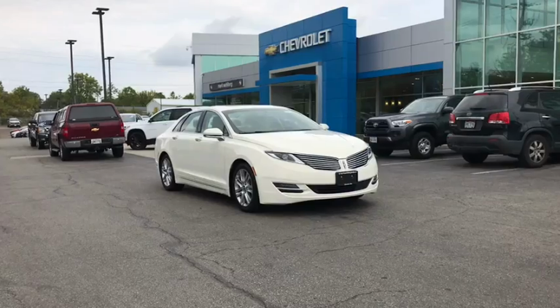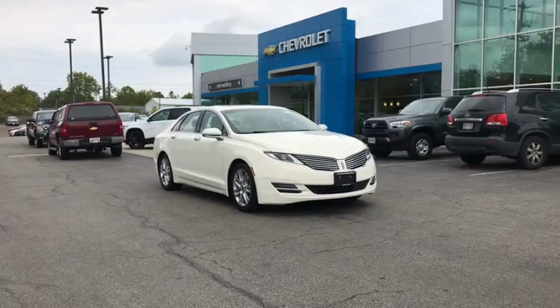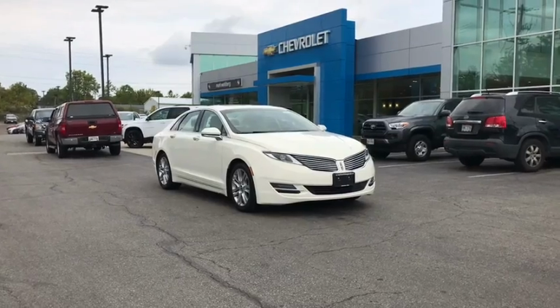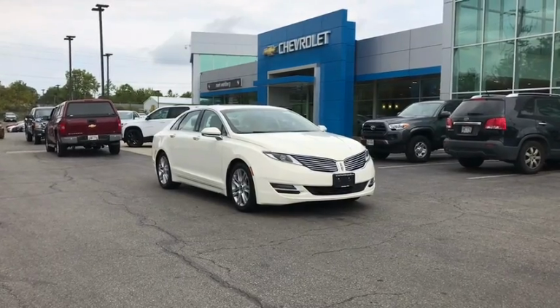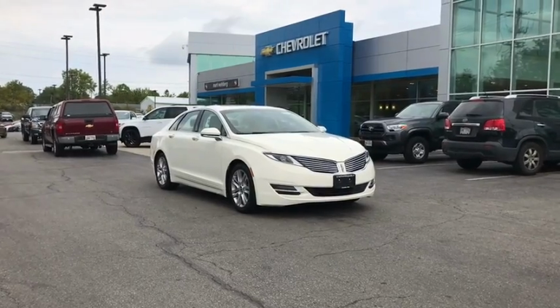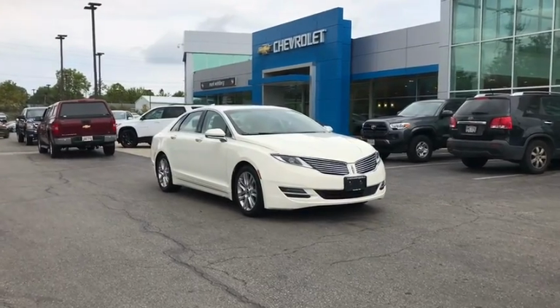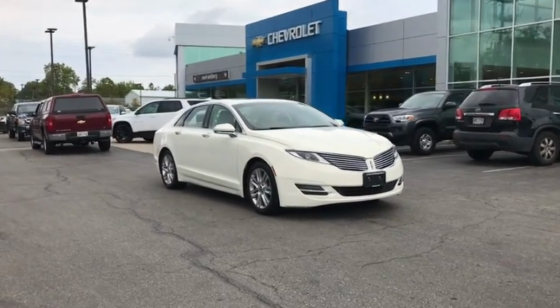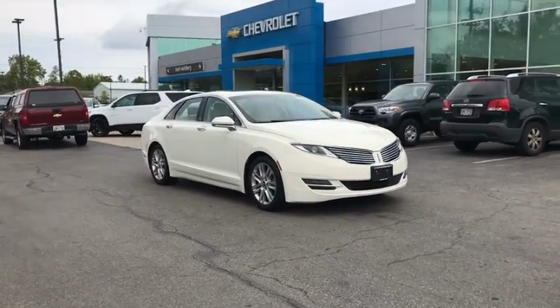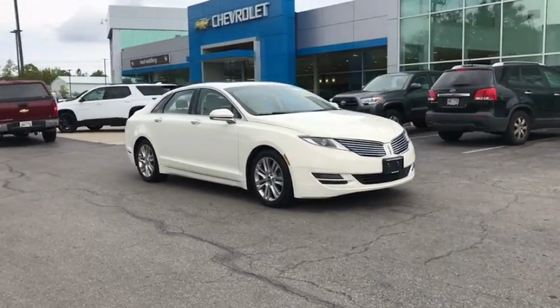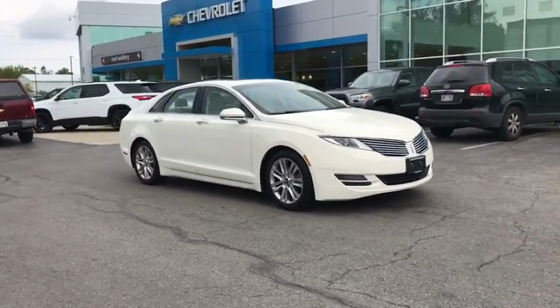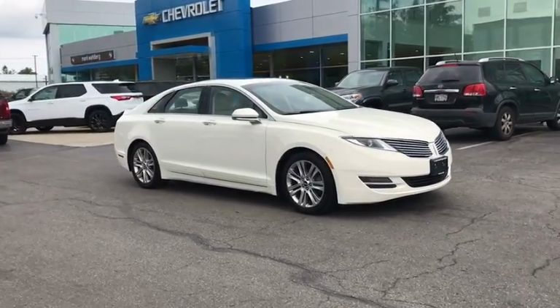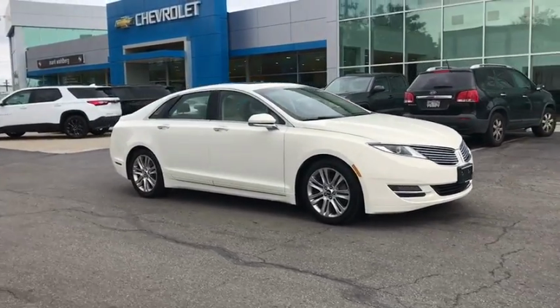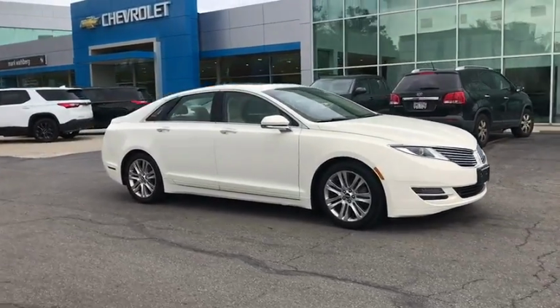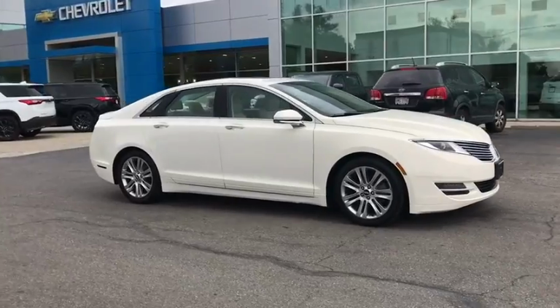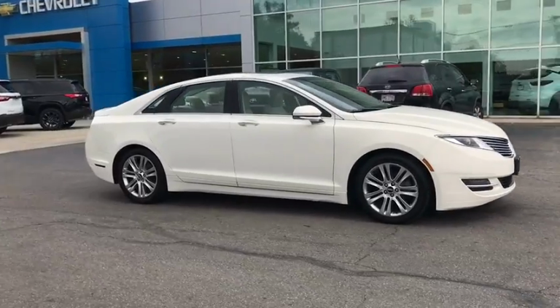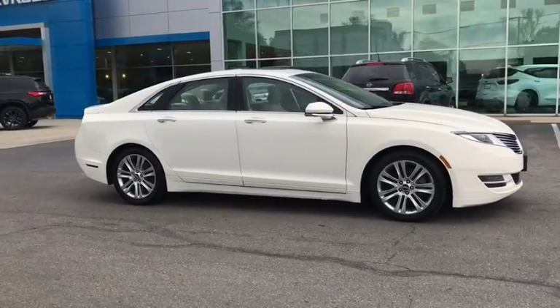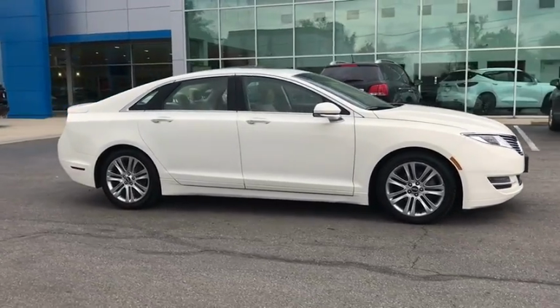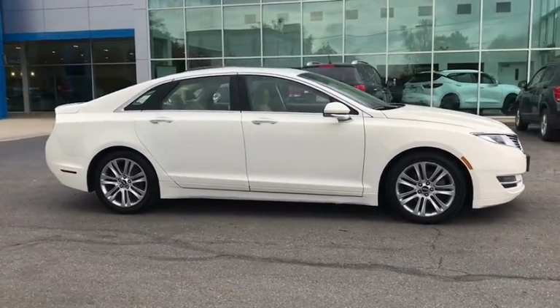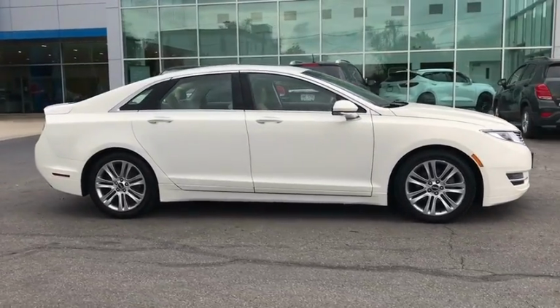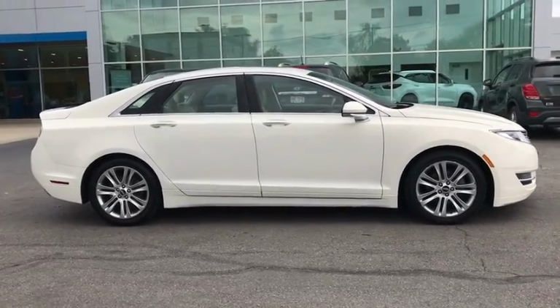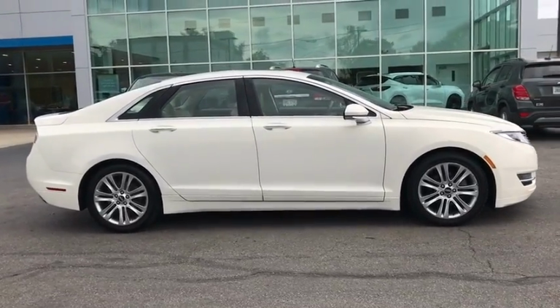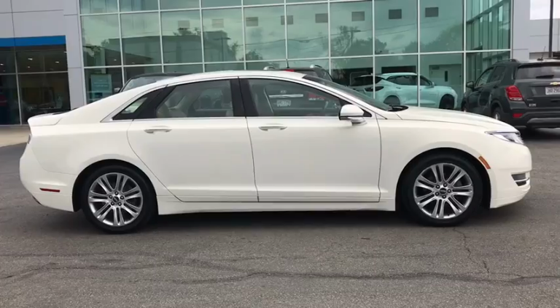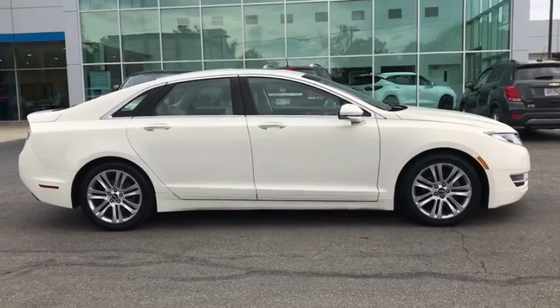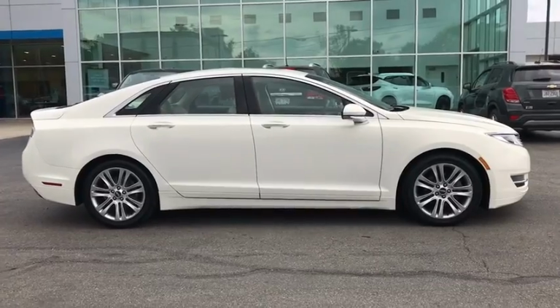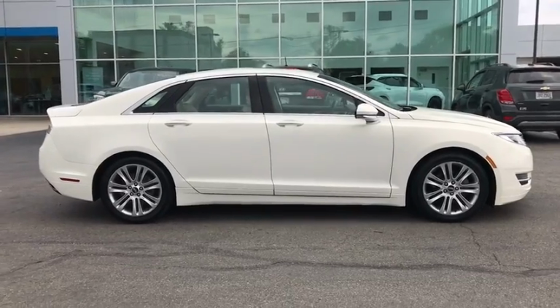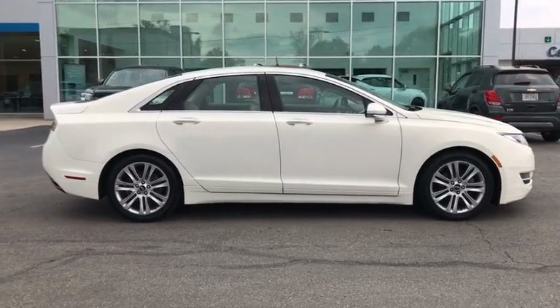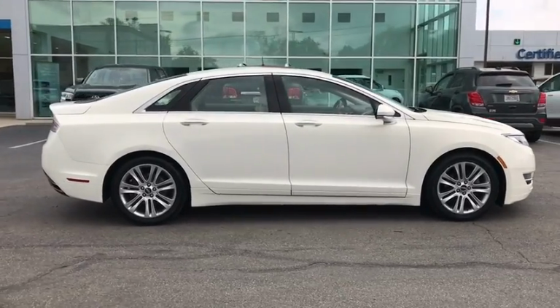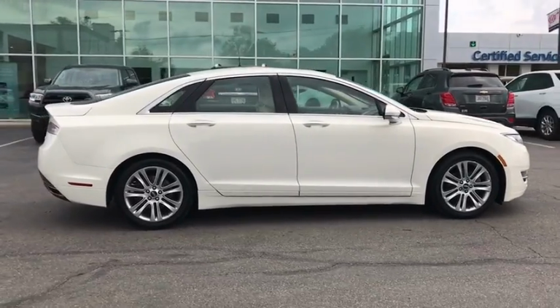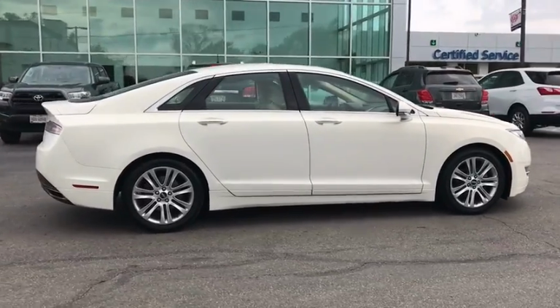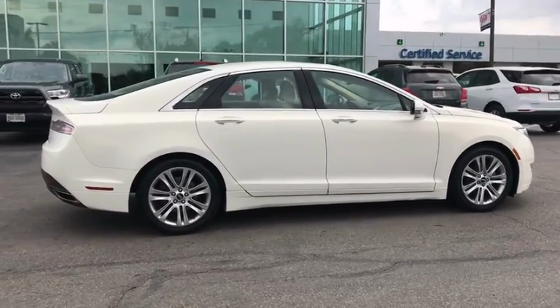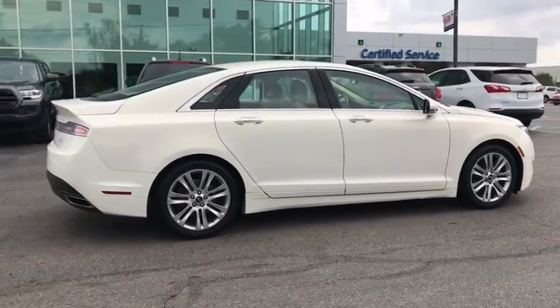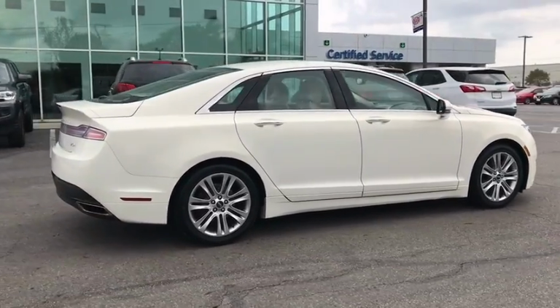Make a great choice today with the 2013 Lincoln MKZ. With sharp angles, sleek lines and a sculpted body, the Lincoln MKZ has an impressive stance and a dynamic design.